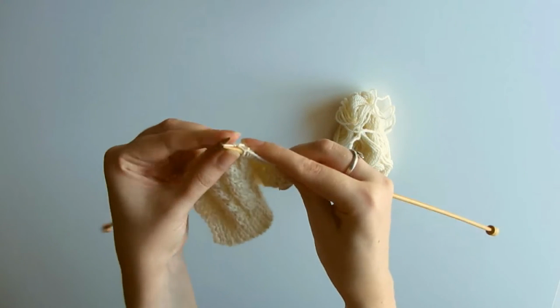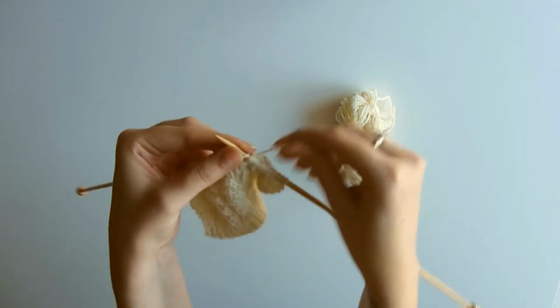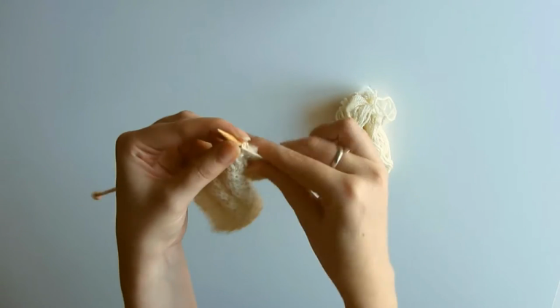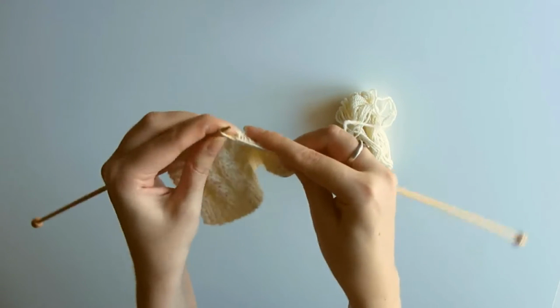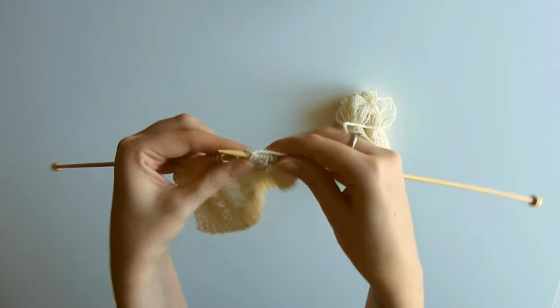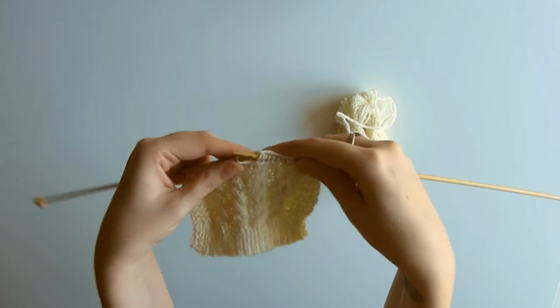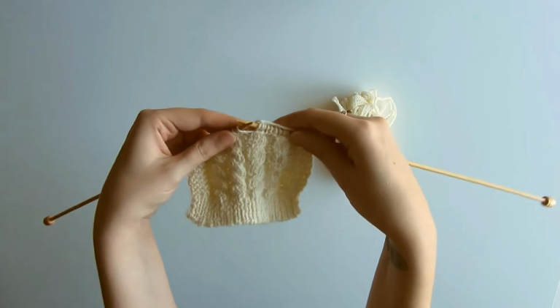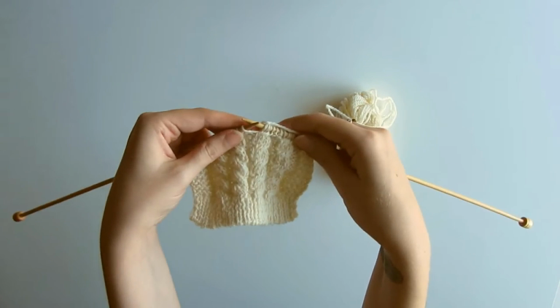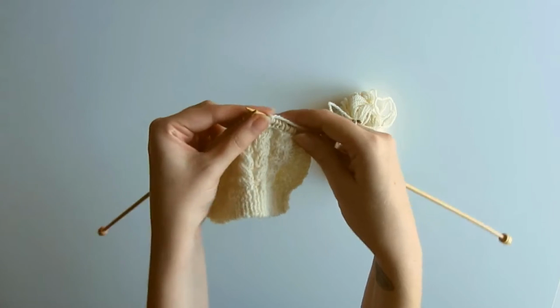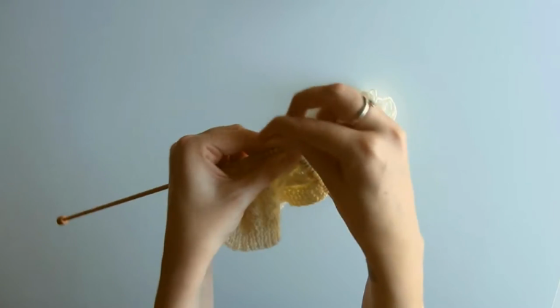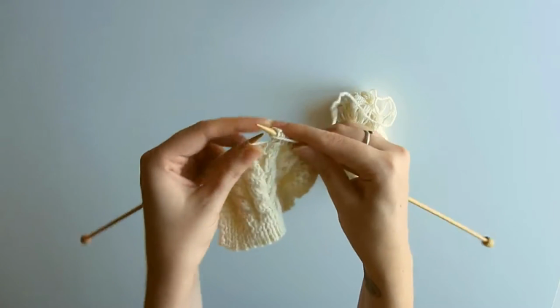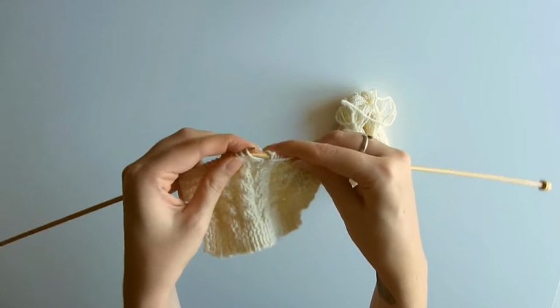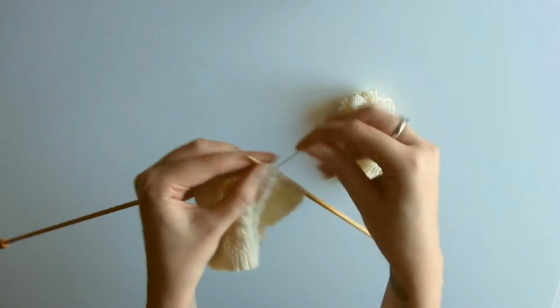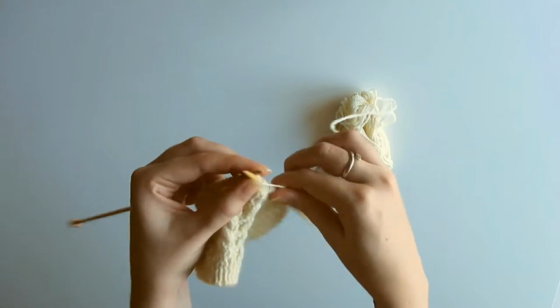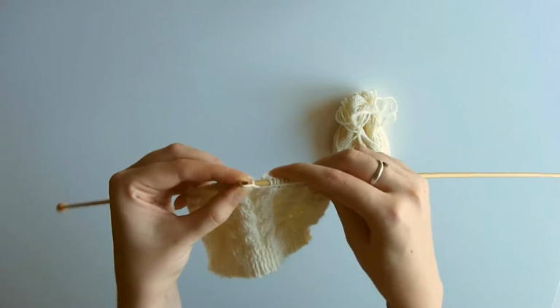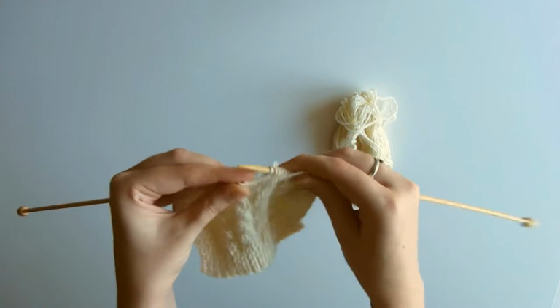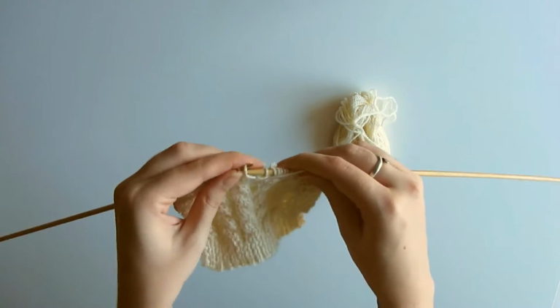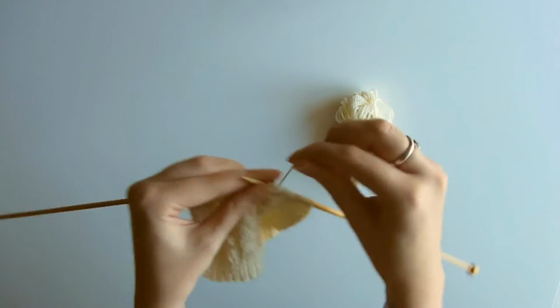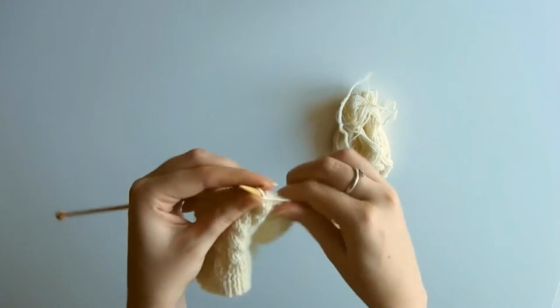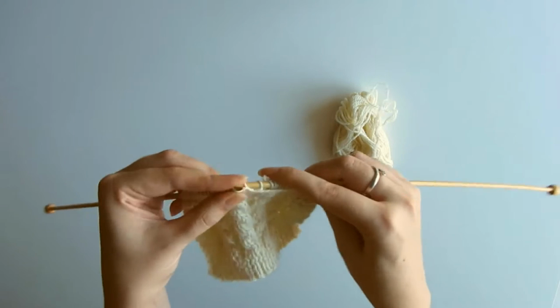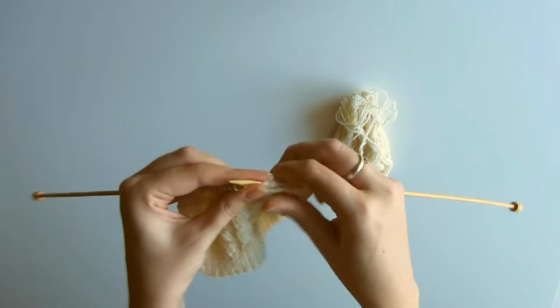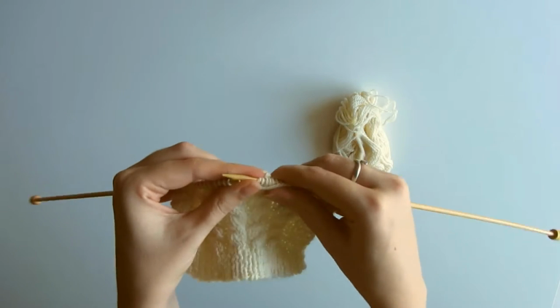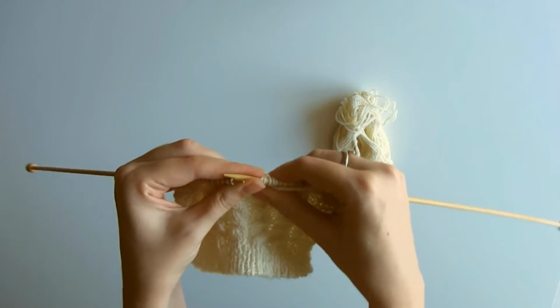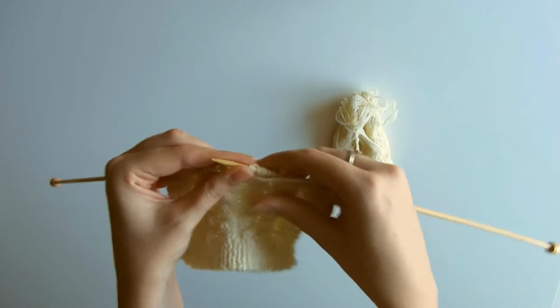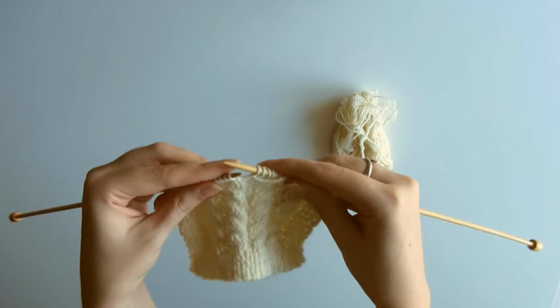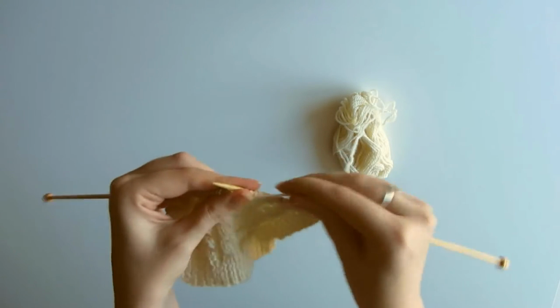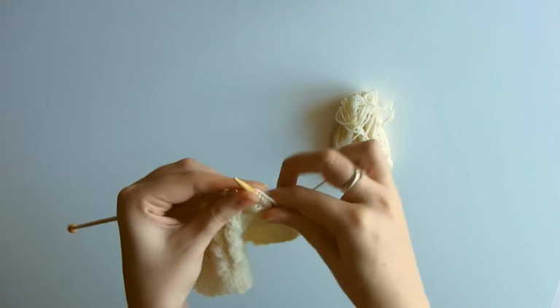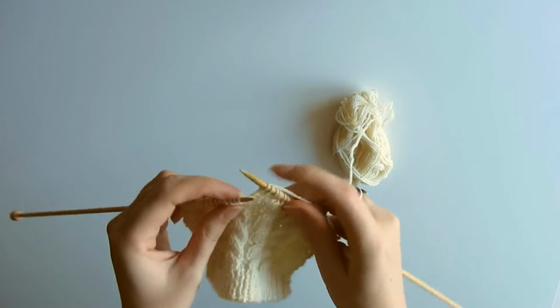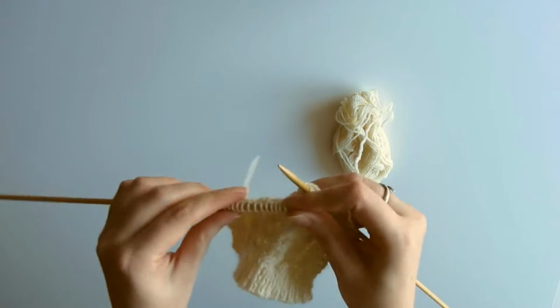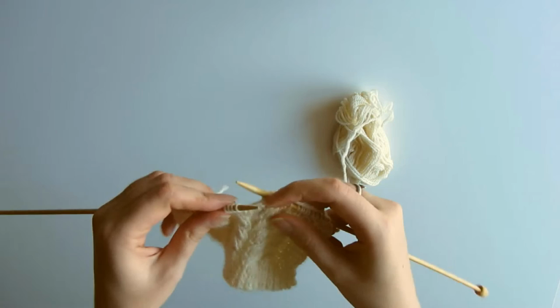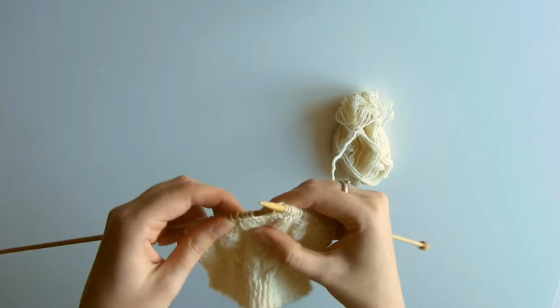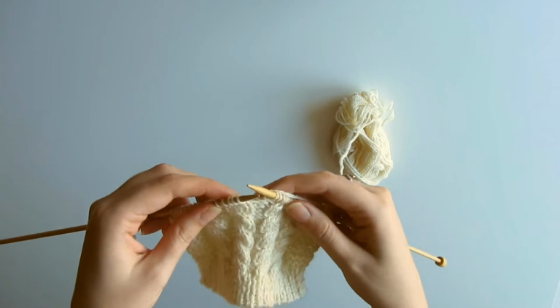I'm just going to knit those to secure the cable in place. That is your right-leaning cable. Now we're going to move on to the left-leaning cable — very similar technique.